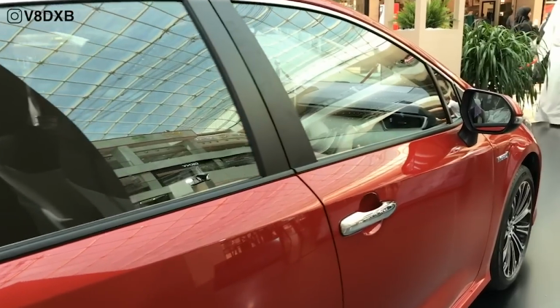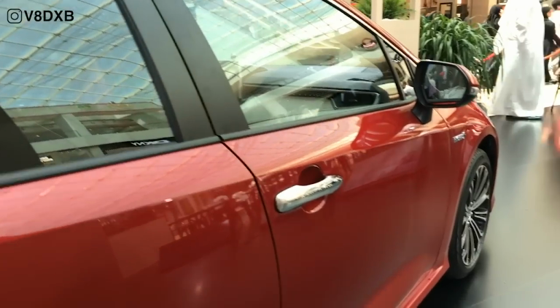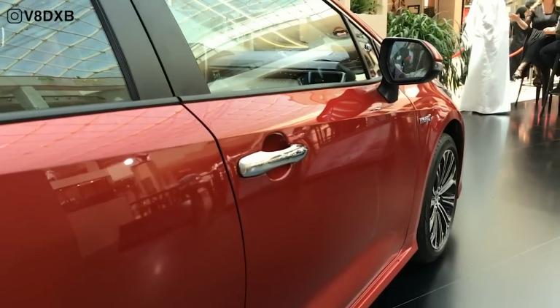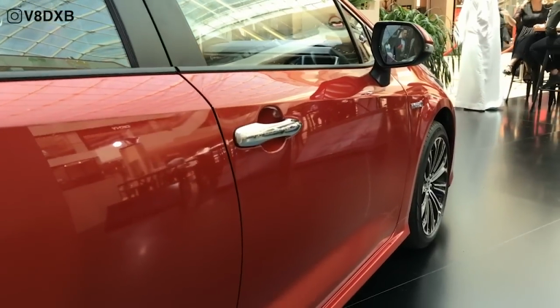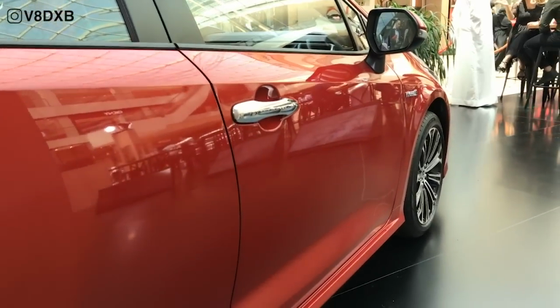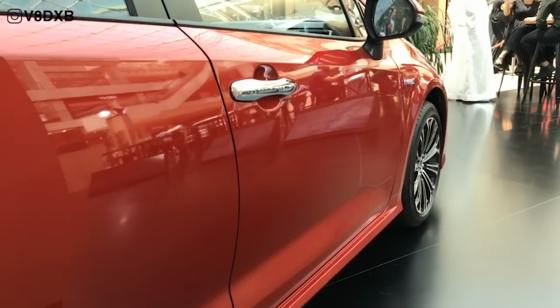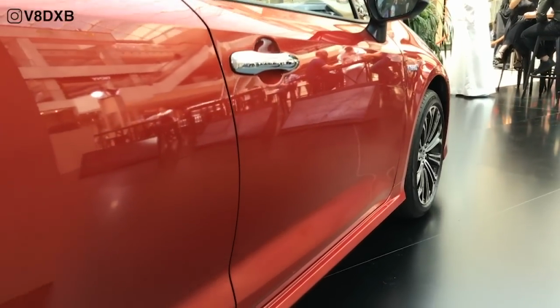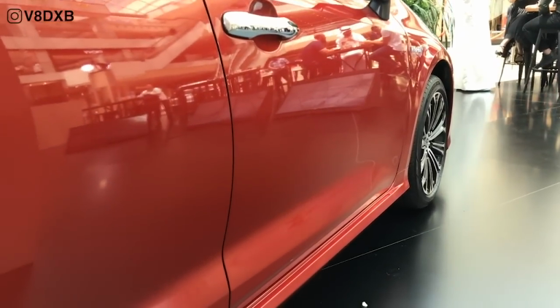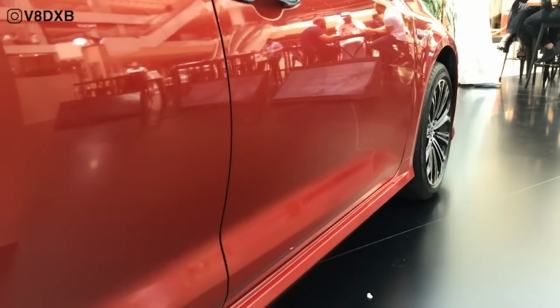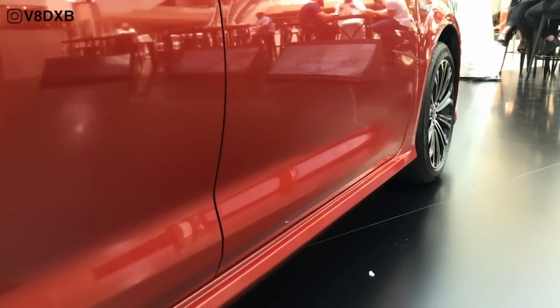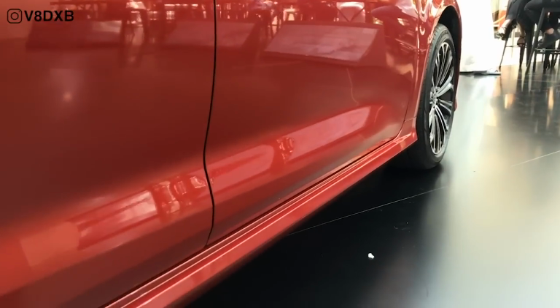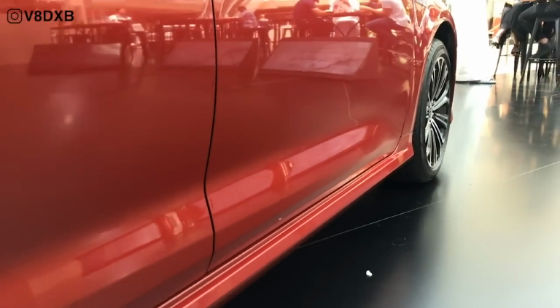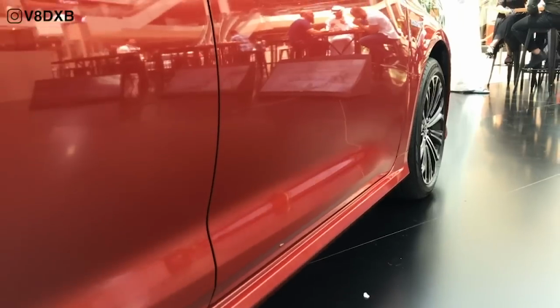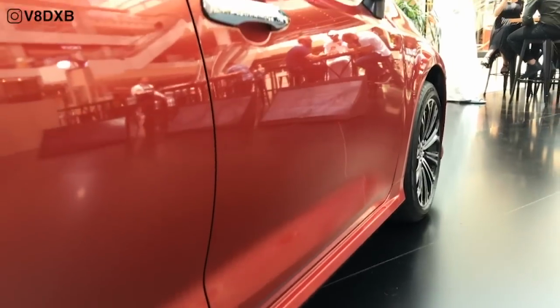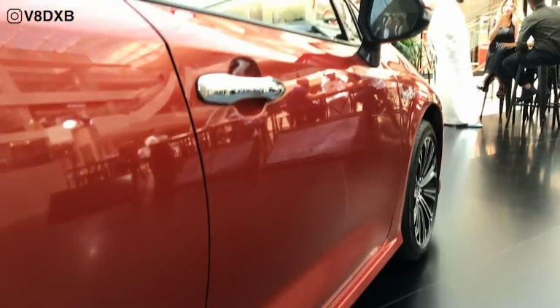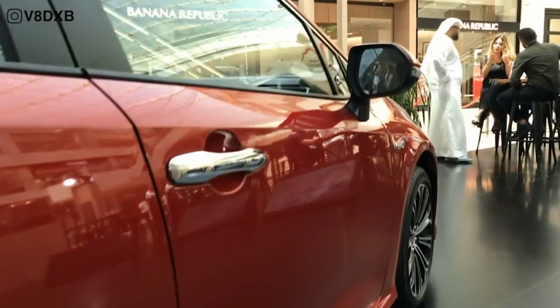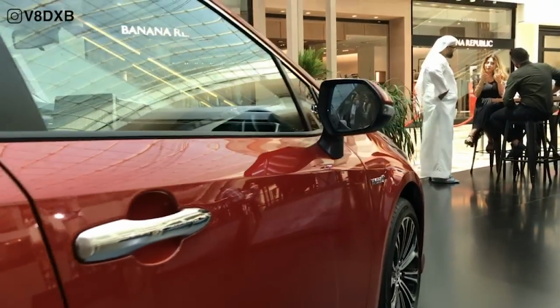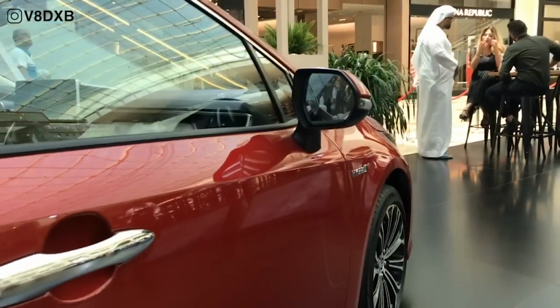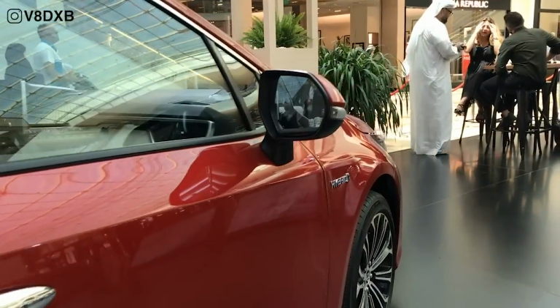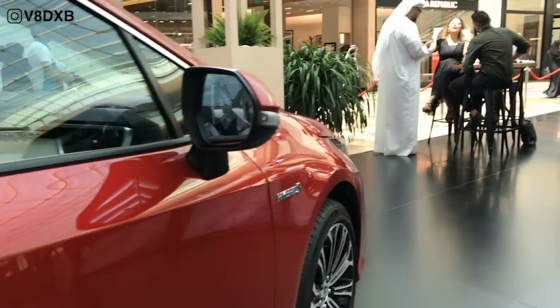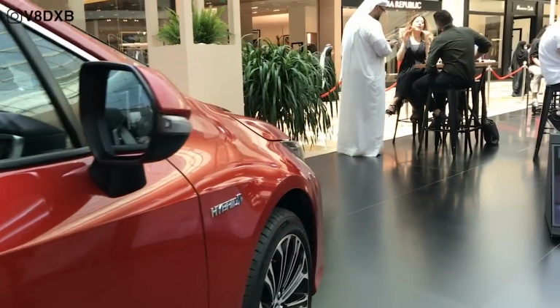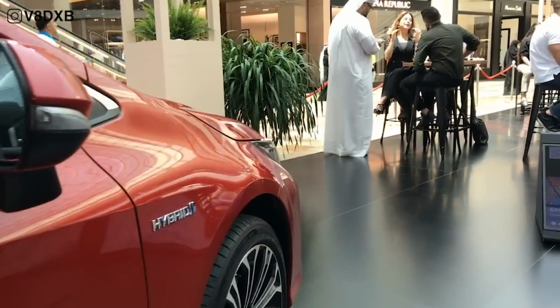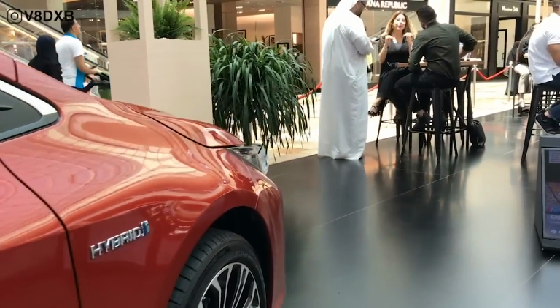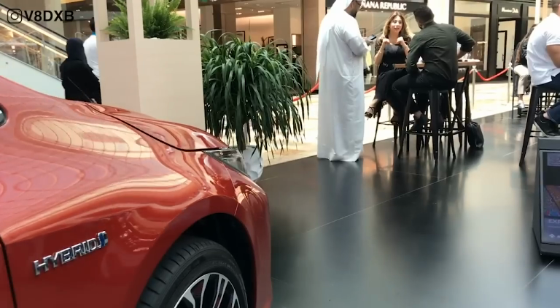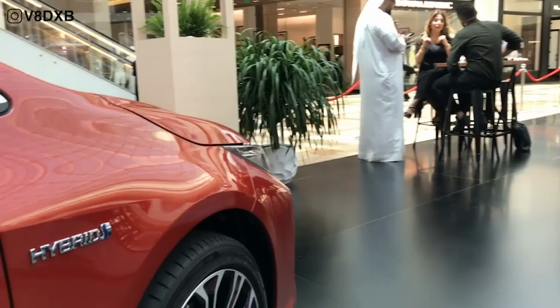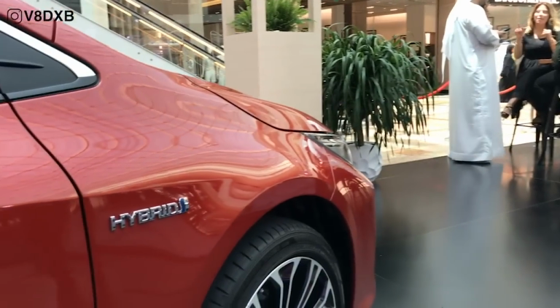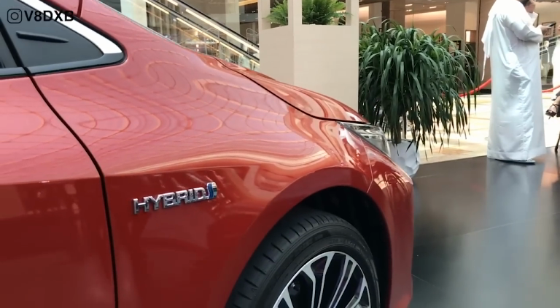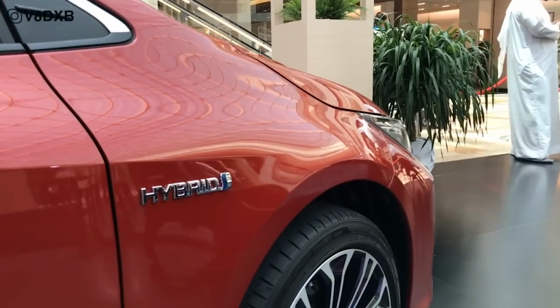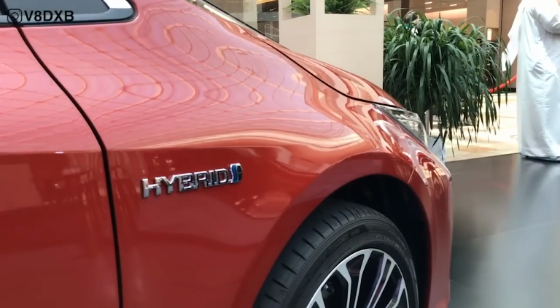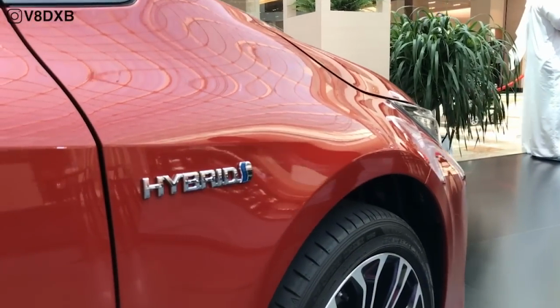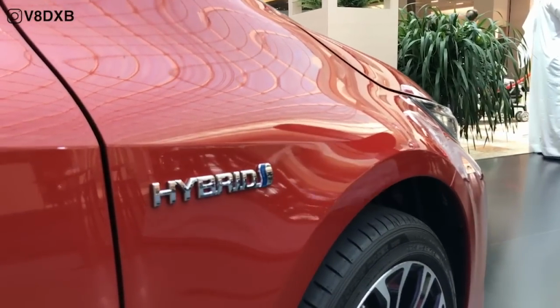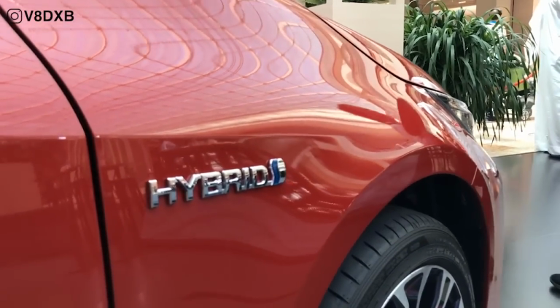This is the first time ever that a Corolla is coming in its hybrid variant, and given the rising fuel costs and lower cost of ownership that Toyota owners demand, the Toyota Corolla can offer a thousand kilometer range on a full tank of gas.